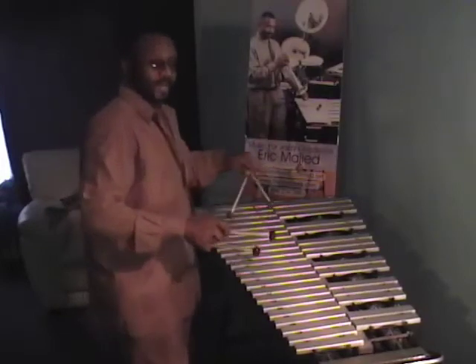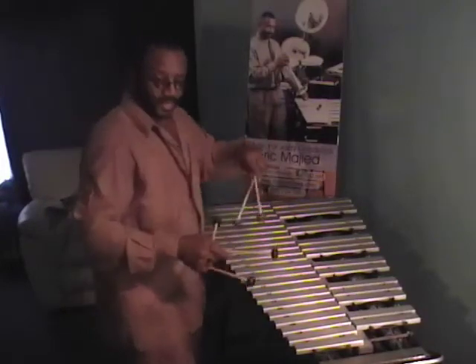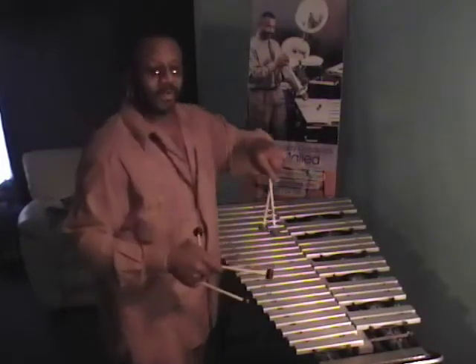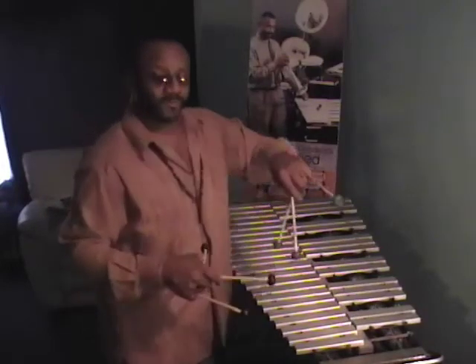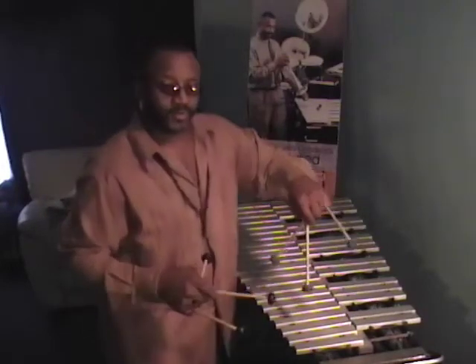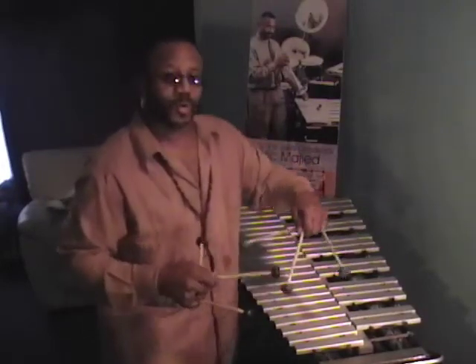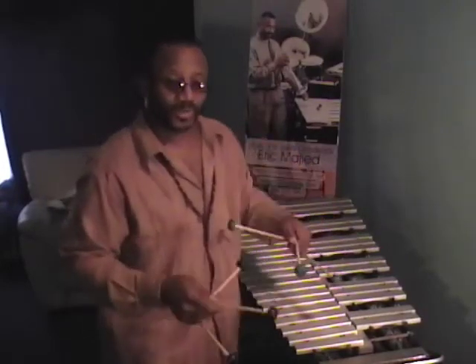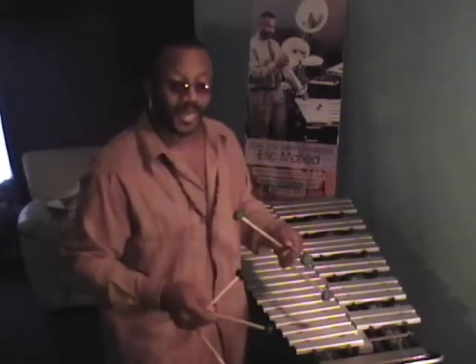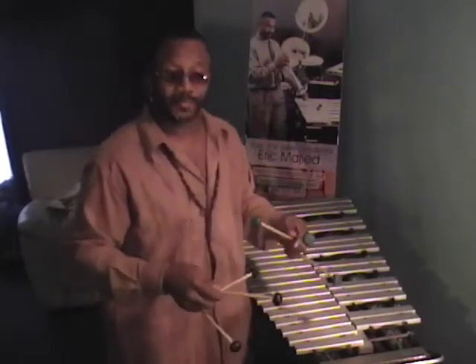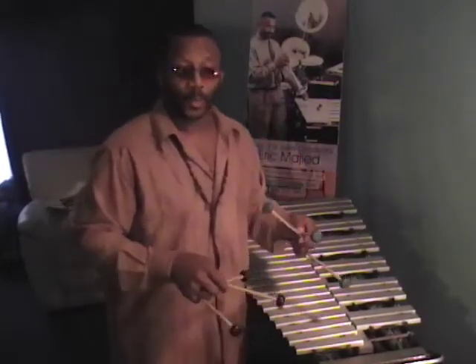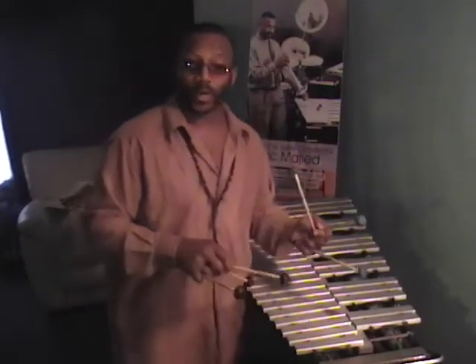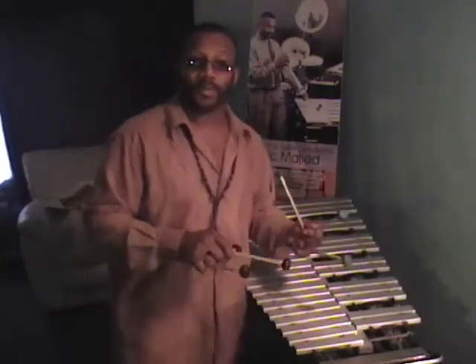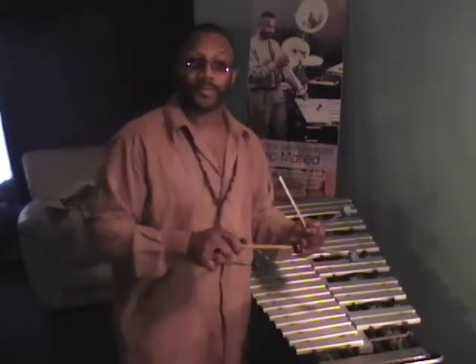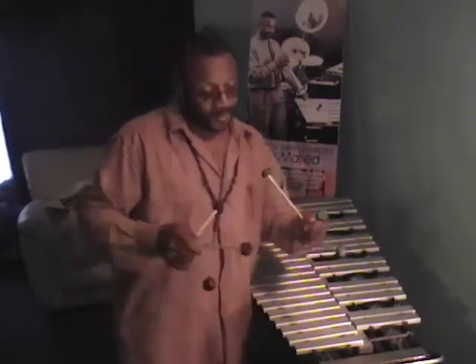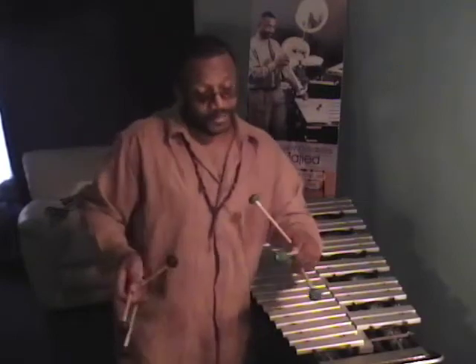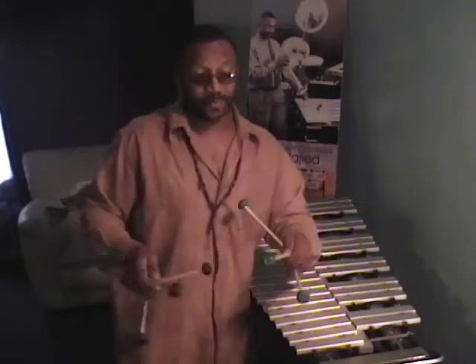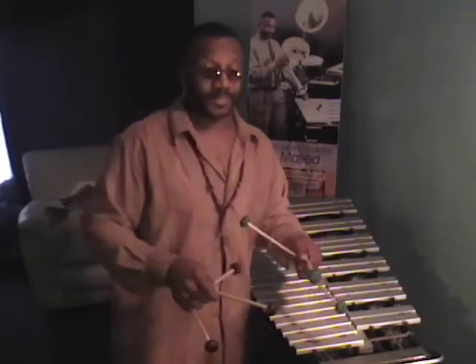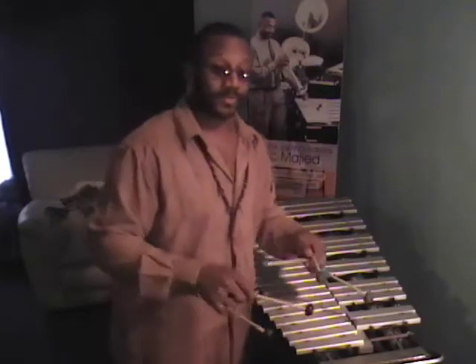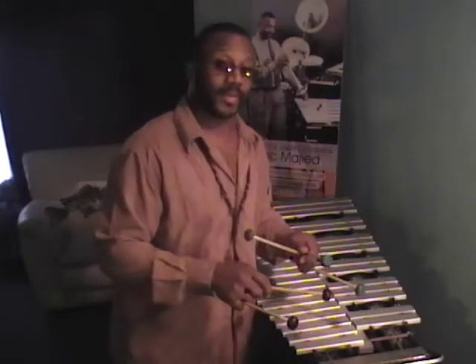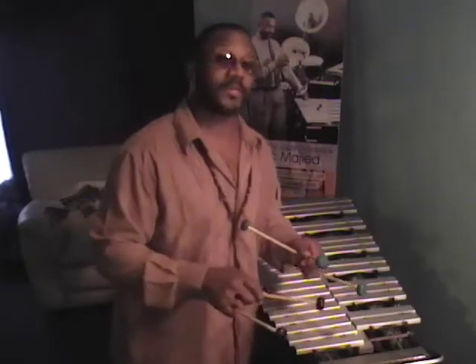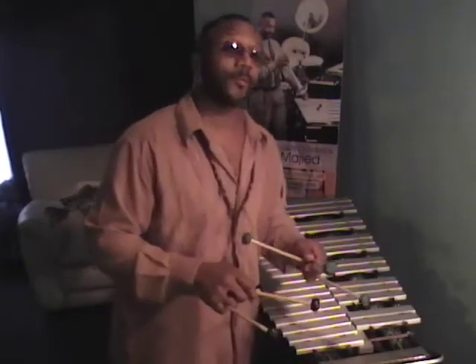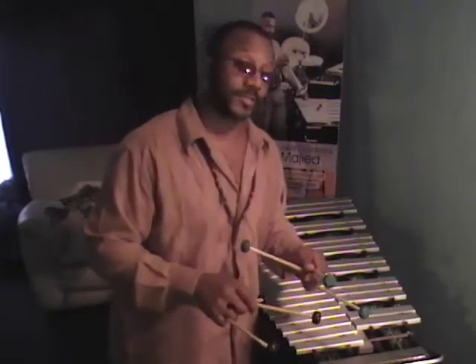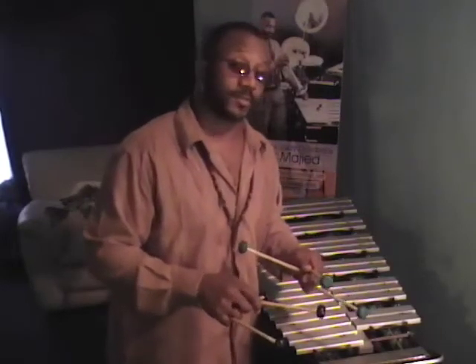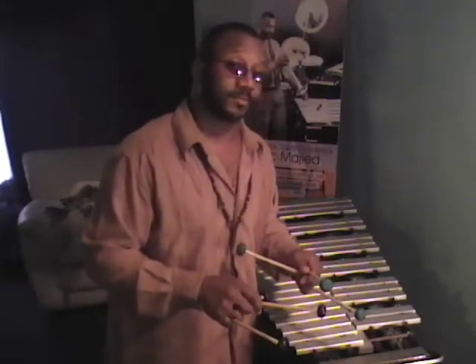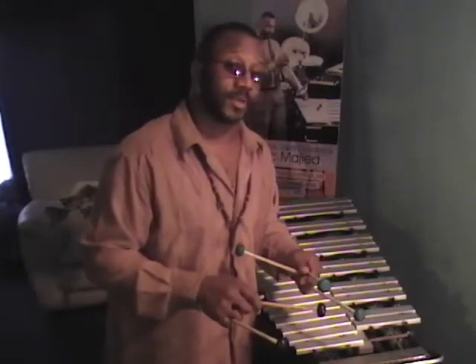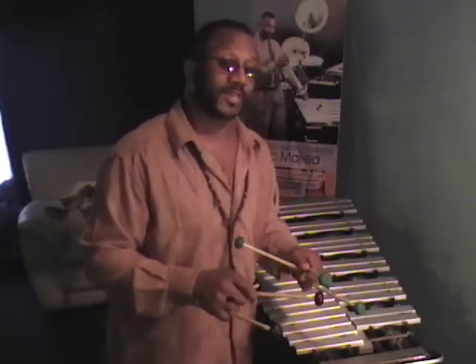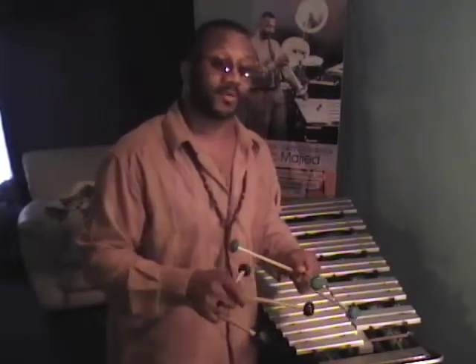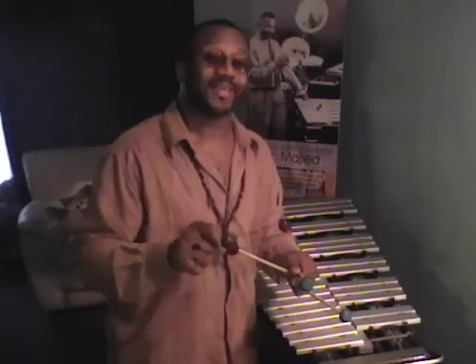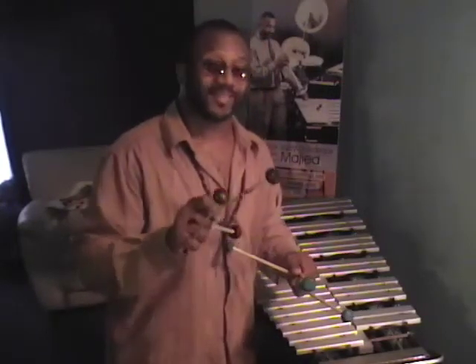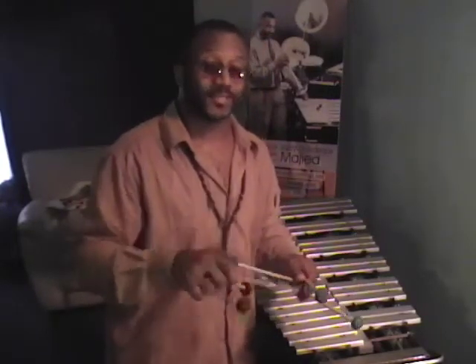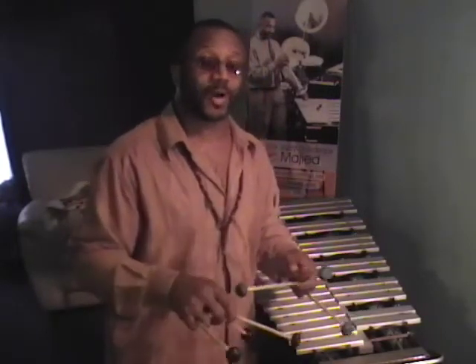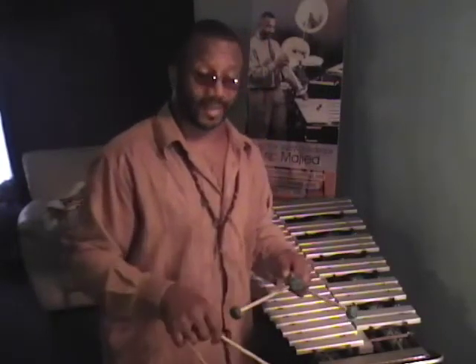Again, I refer you to my website where this particular piece that I'm playing is an original entitled "This Is Who I Am."